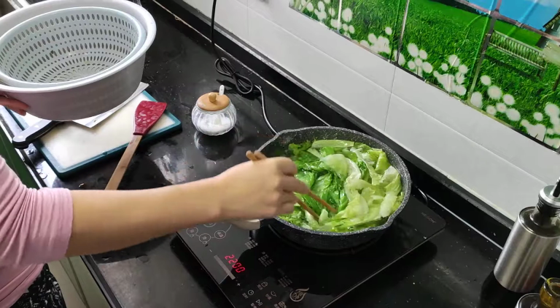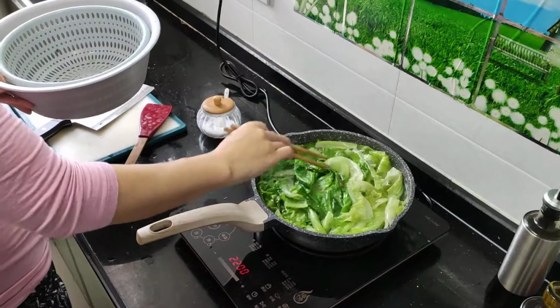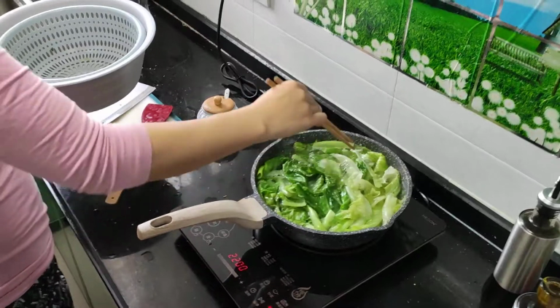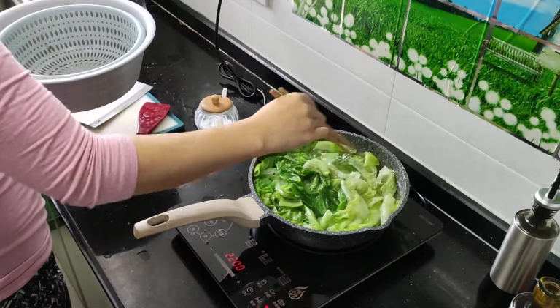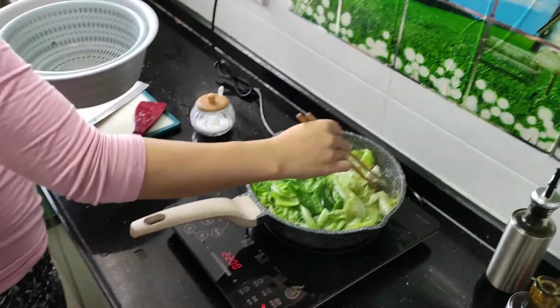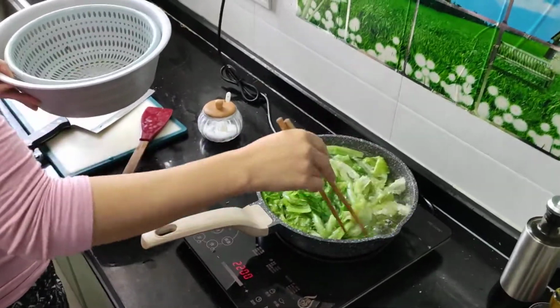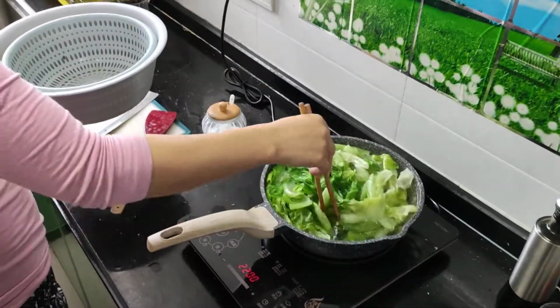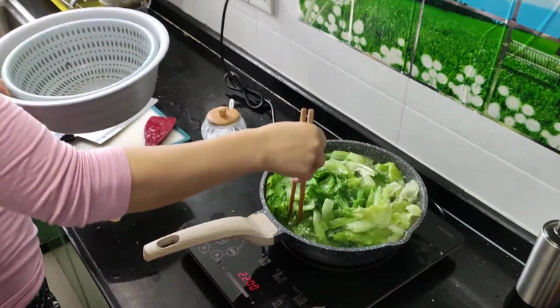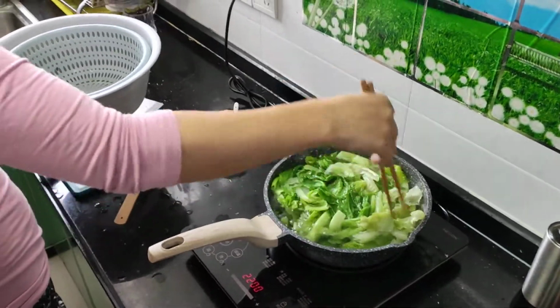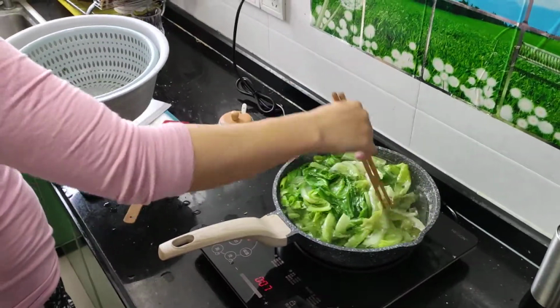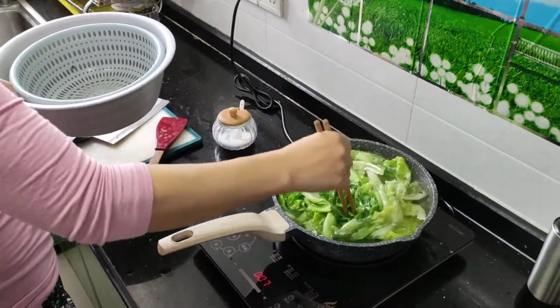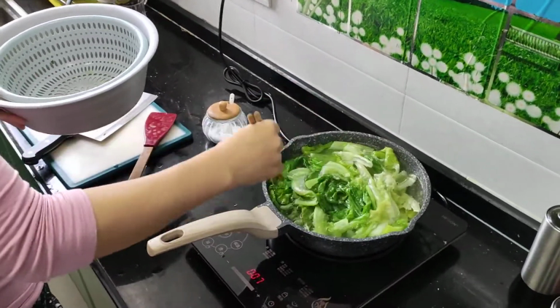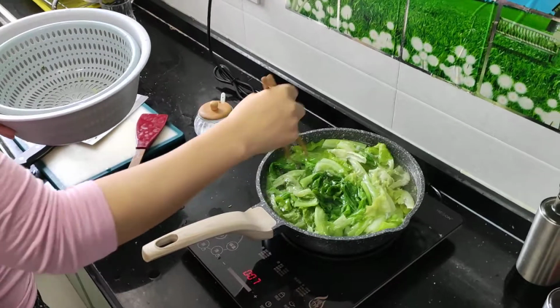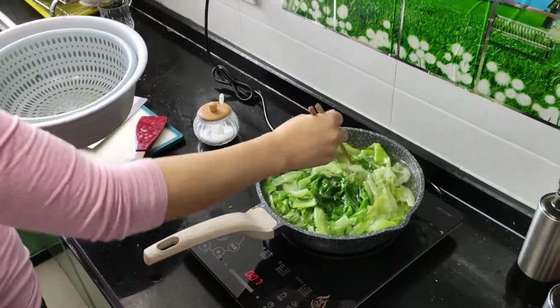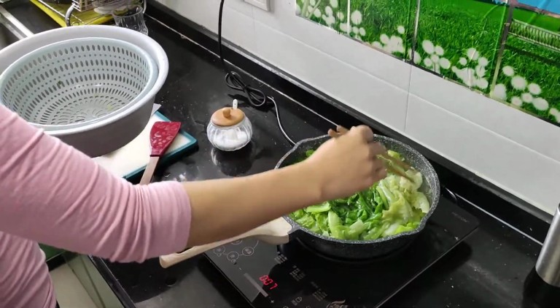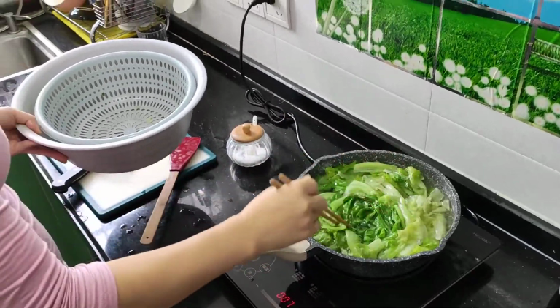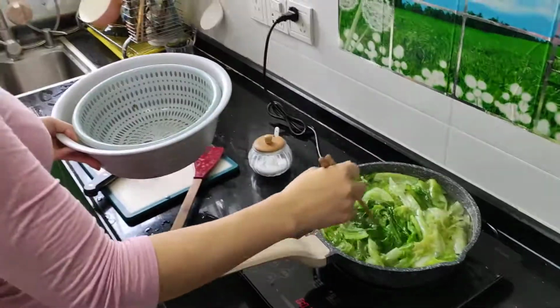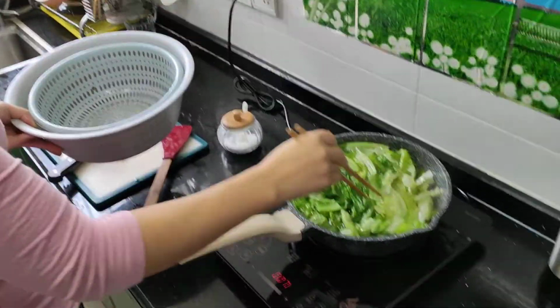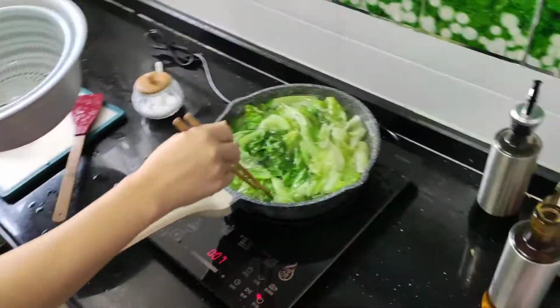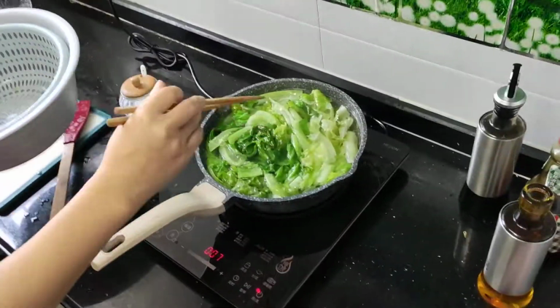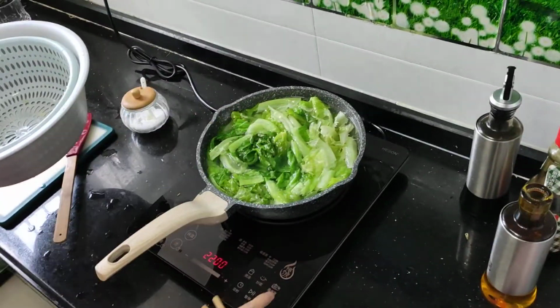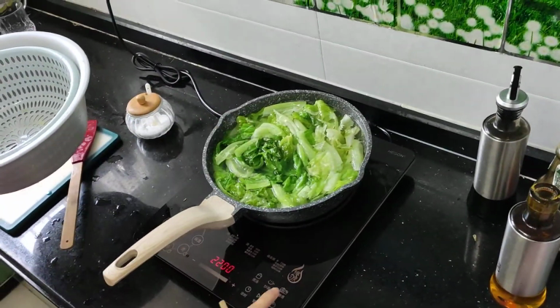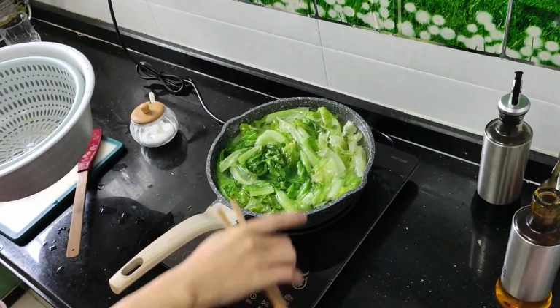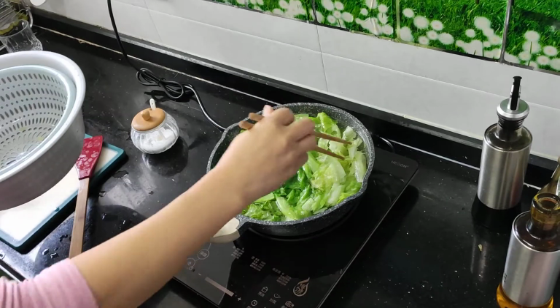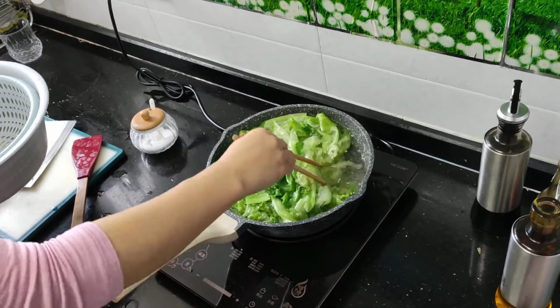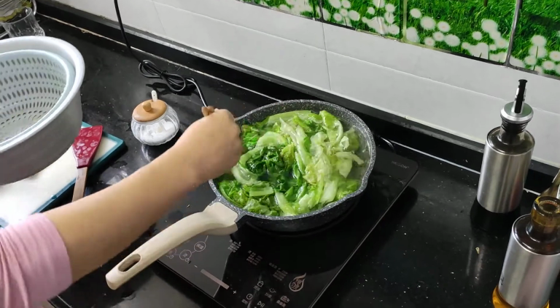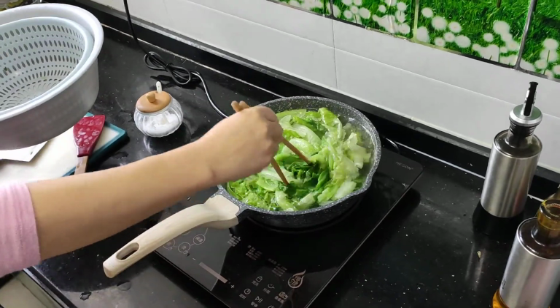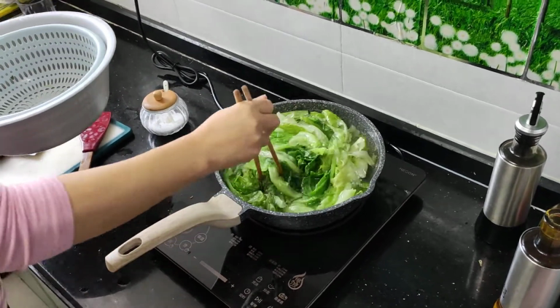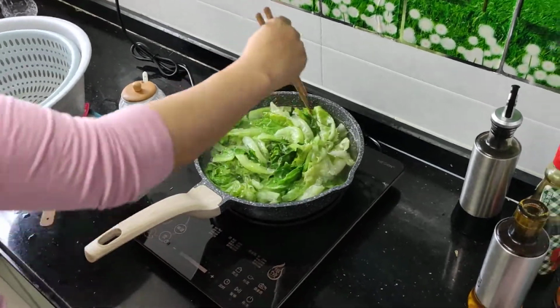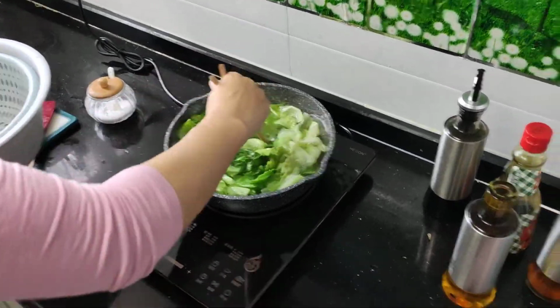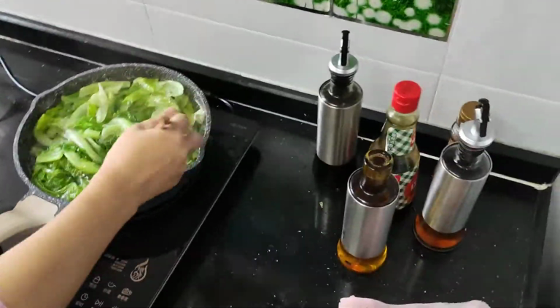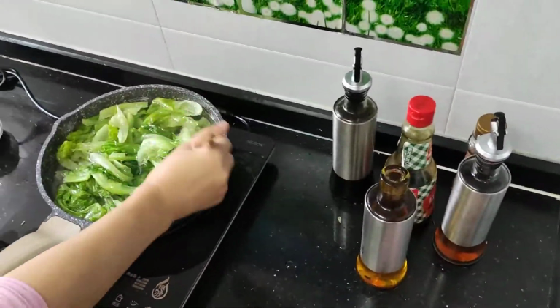I thought you guys would like to see a new way to eat lettuce. Wash the lettuce, then start boiling some water with a little bit of peanut oil.